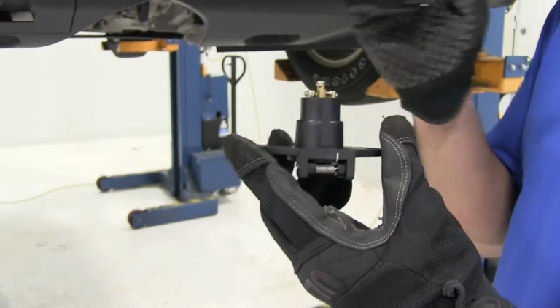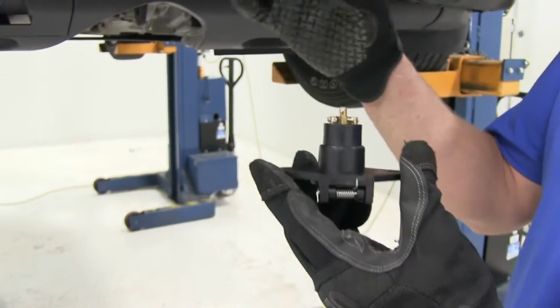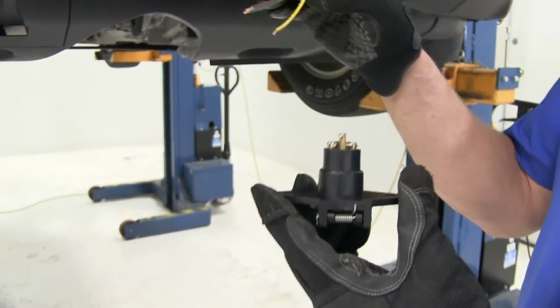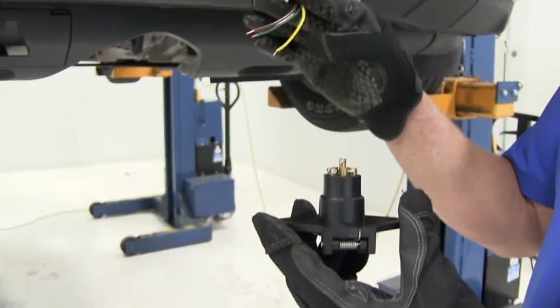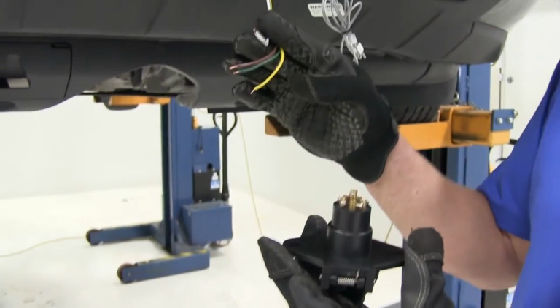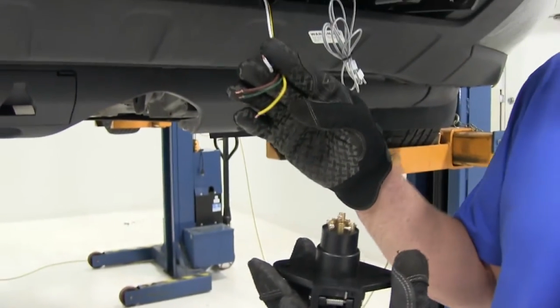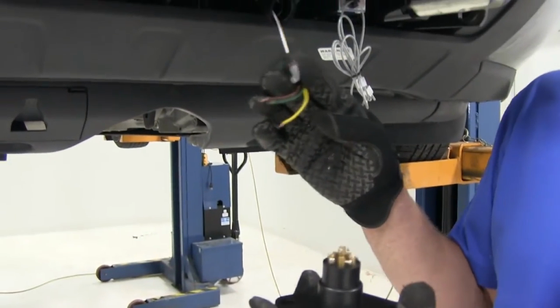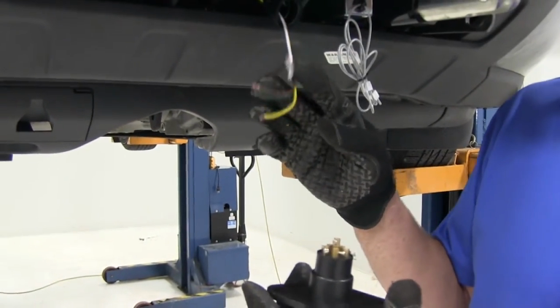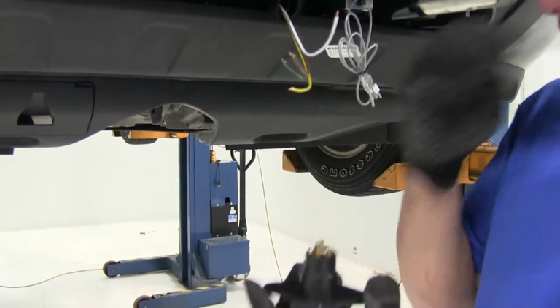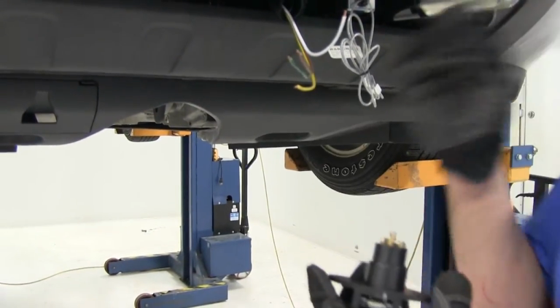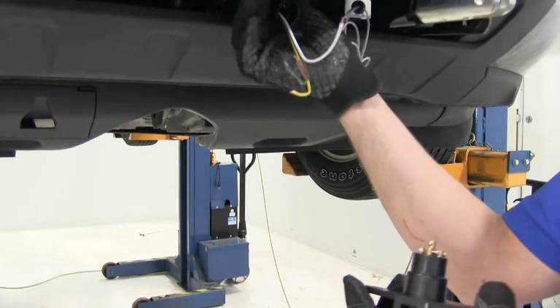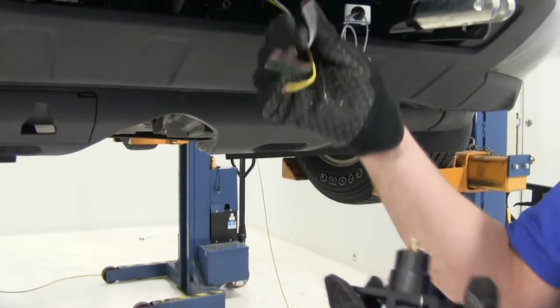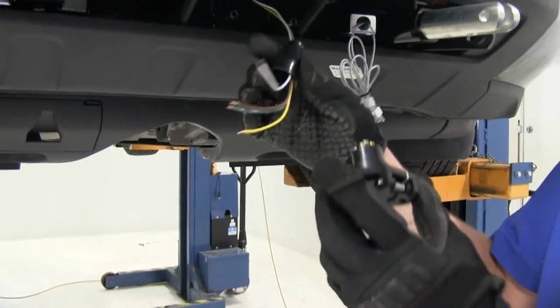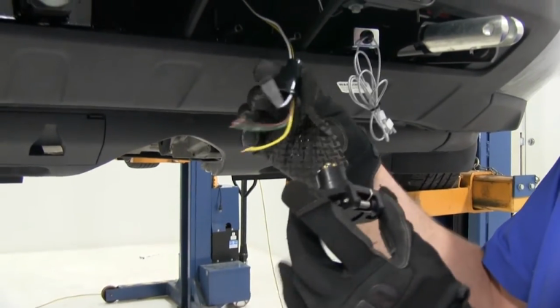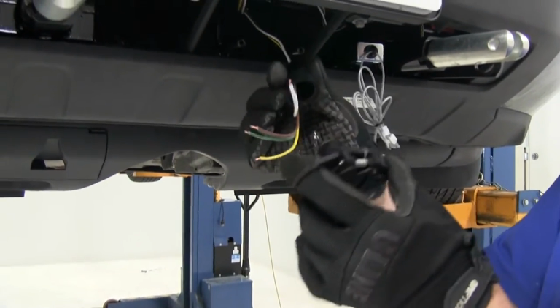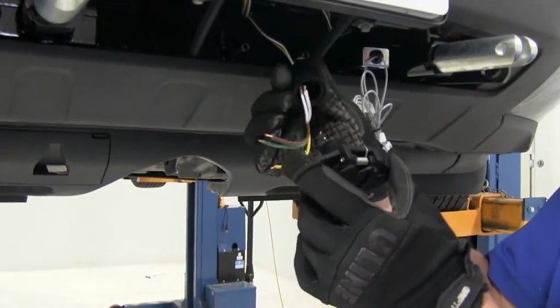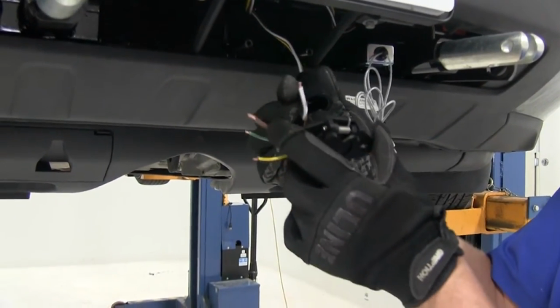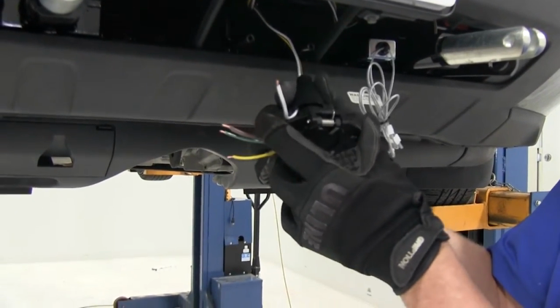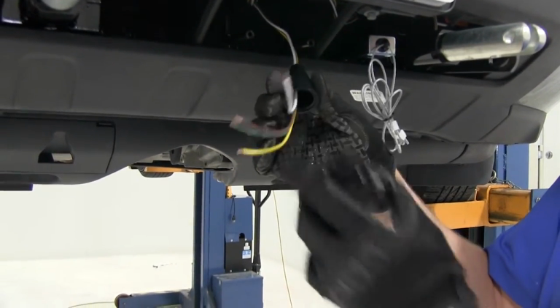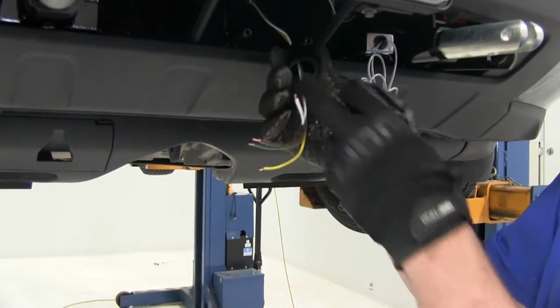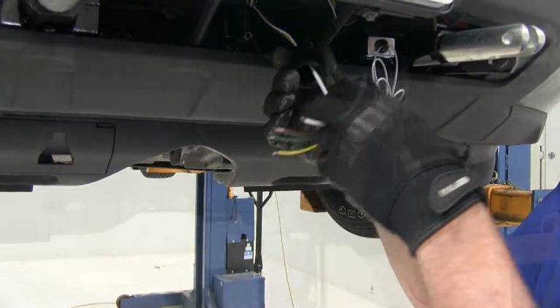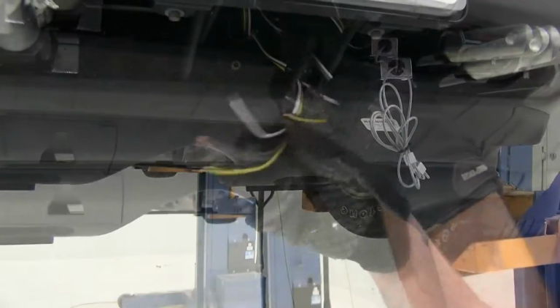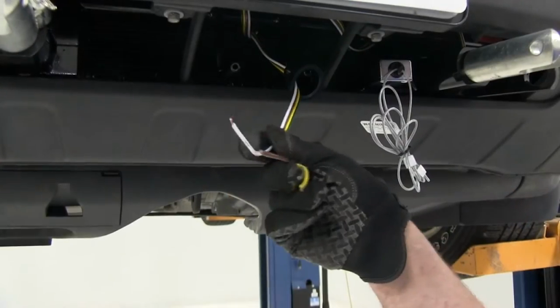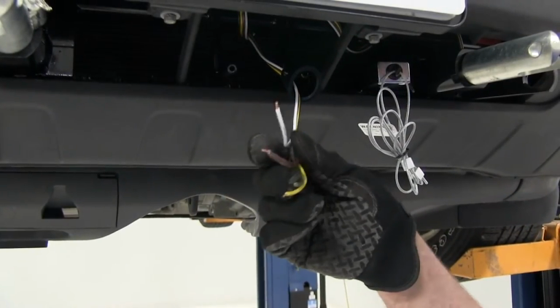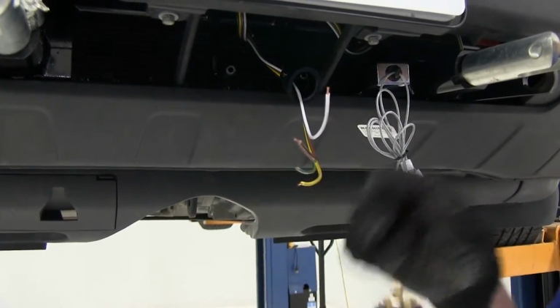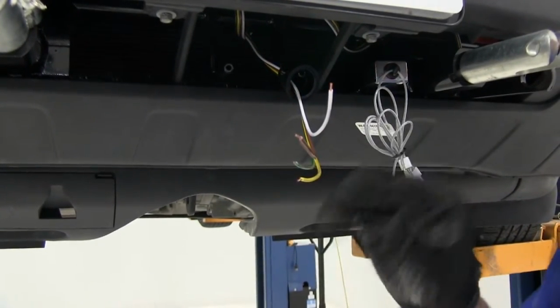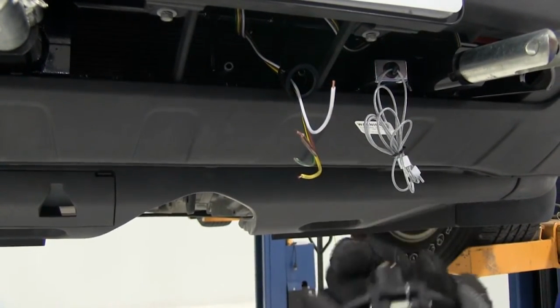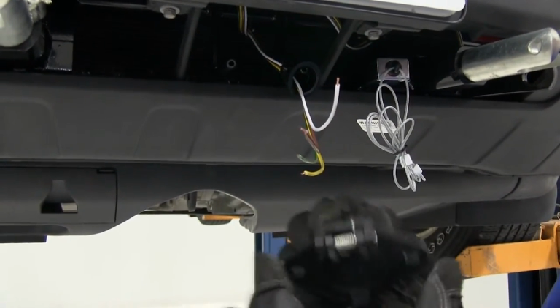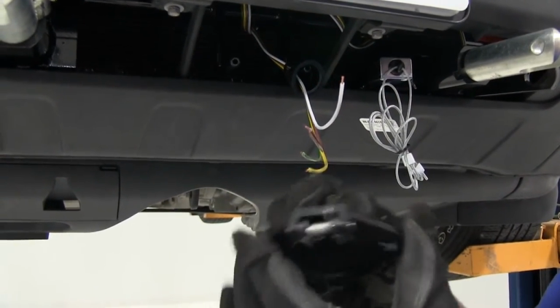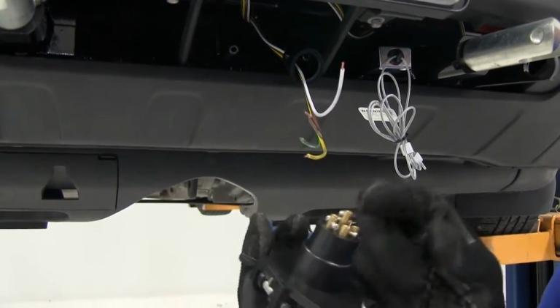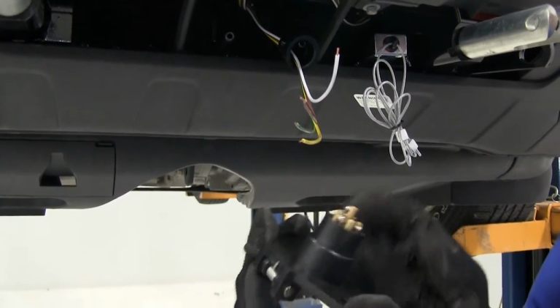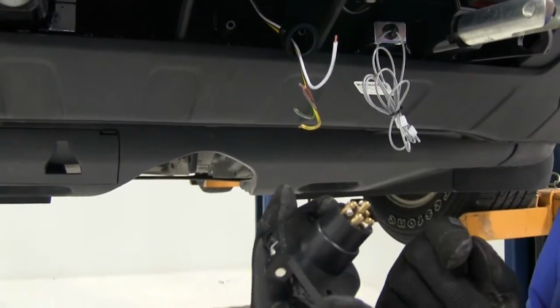Today we're going to just be hooking it up to our 4-flat wire here. Another thing I like about it is the housing — once connected it will come down and clip right over. Now with our 4-flat wire up front here, everything is stripped off, cleaned off, and we've got our plug end here.